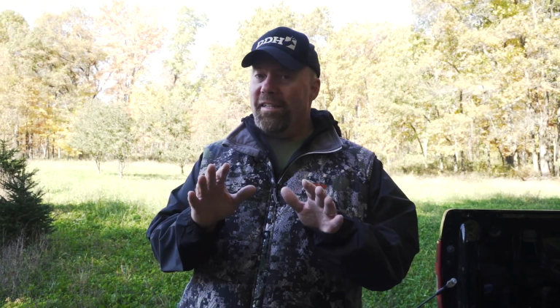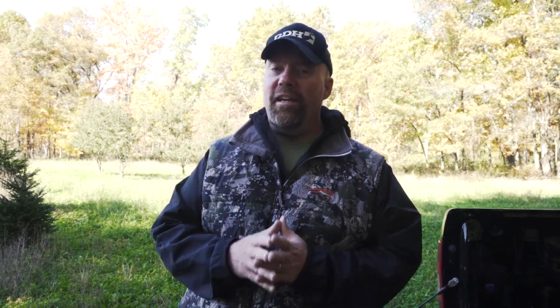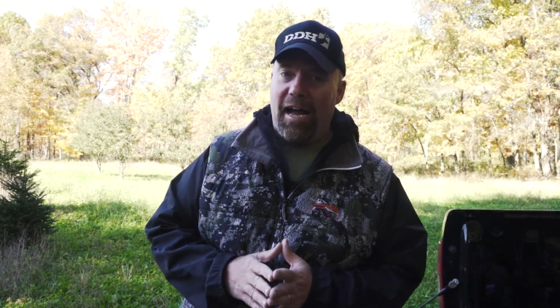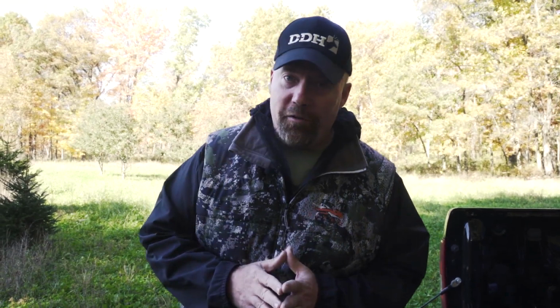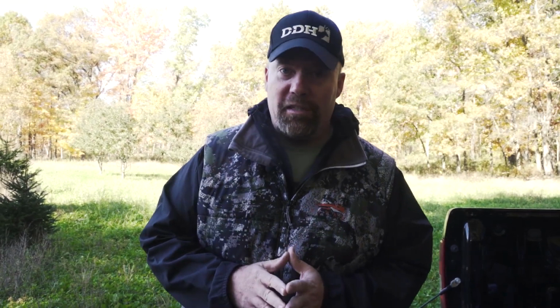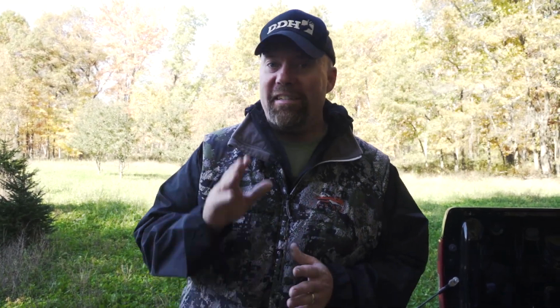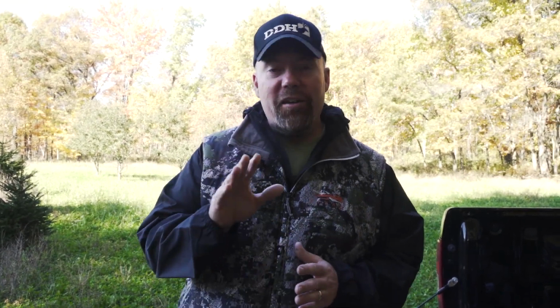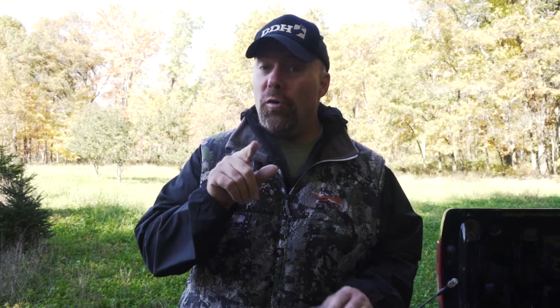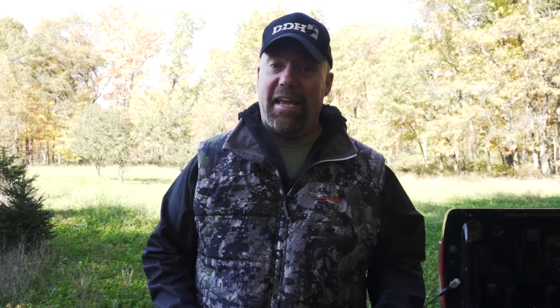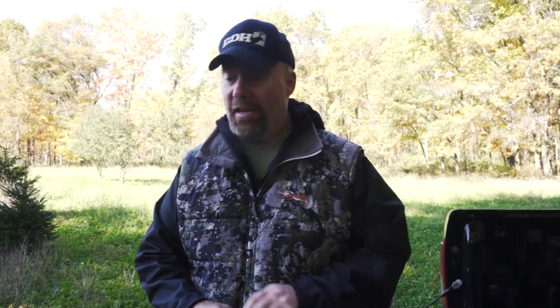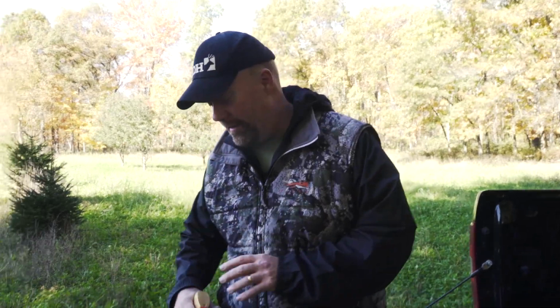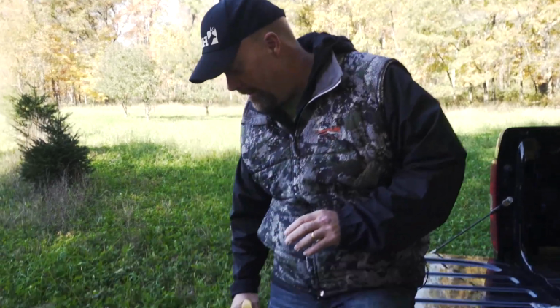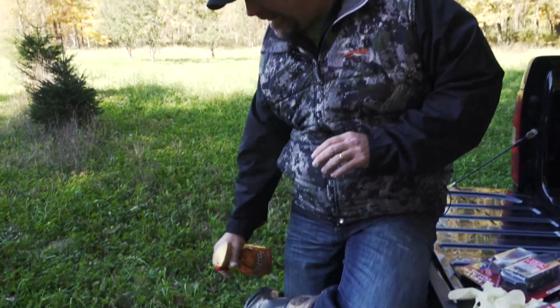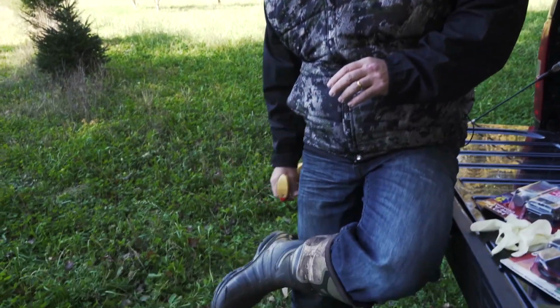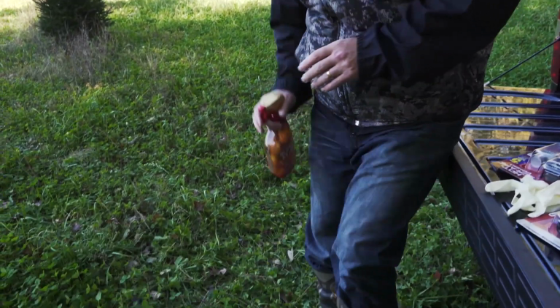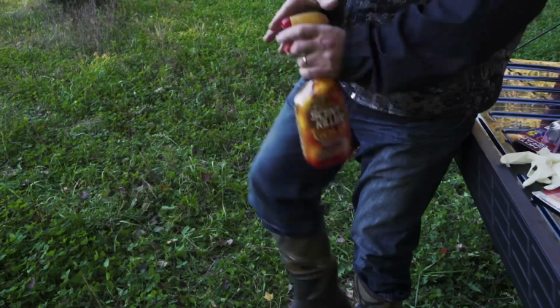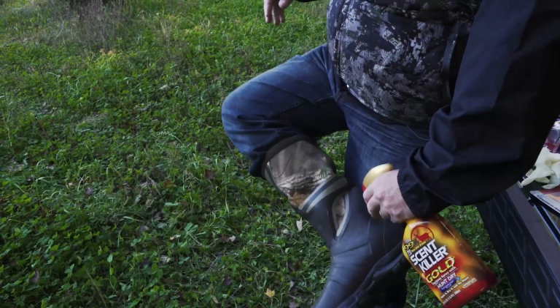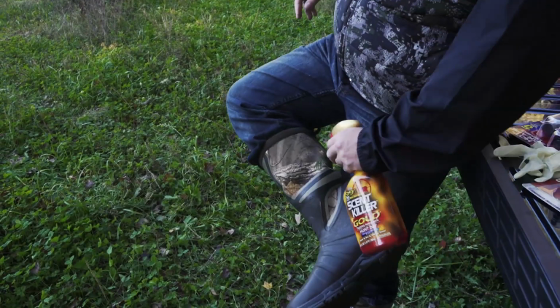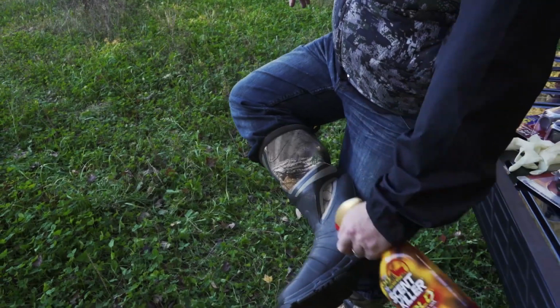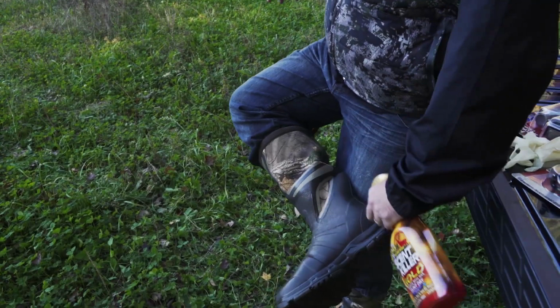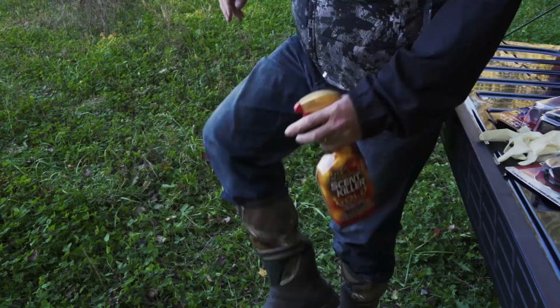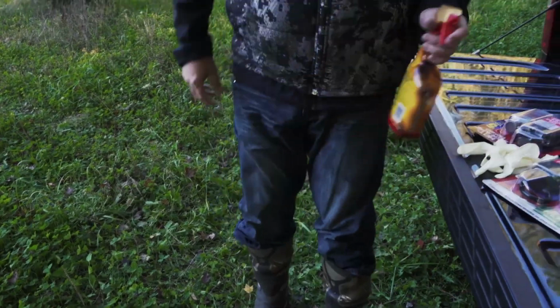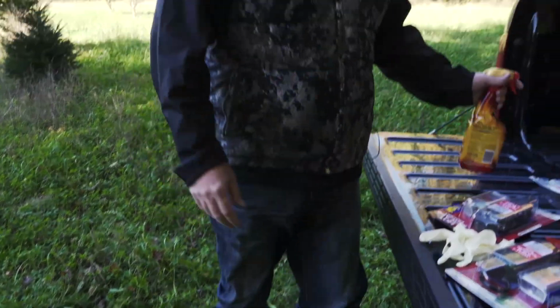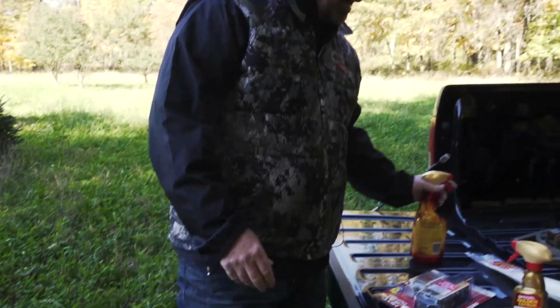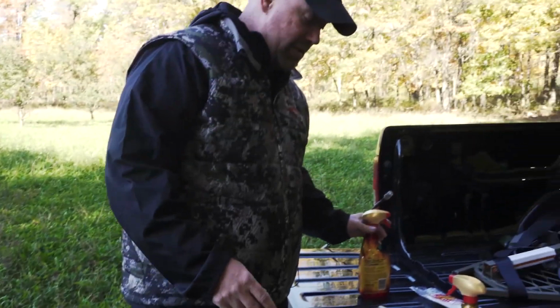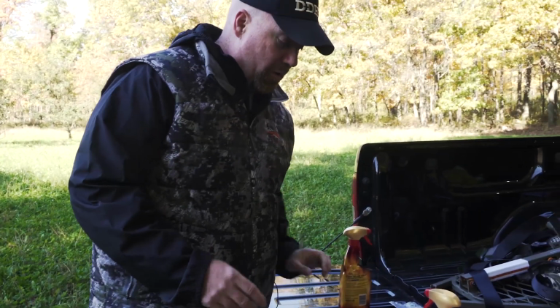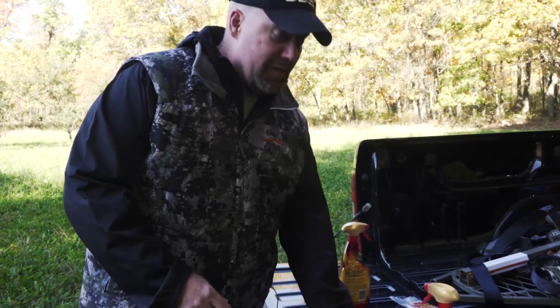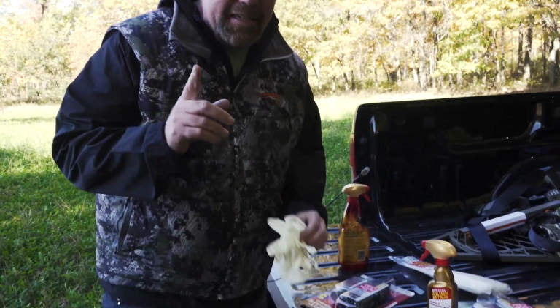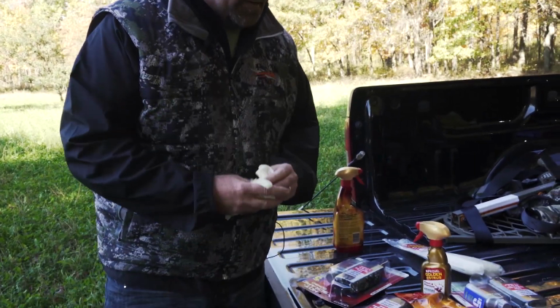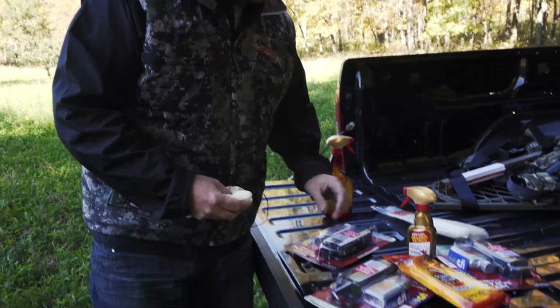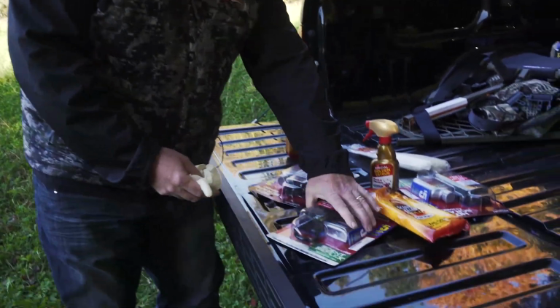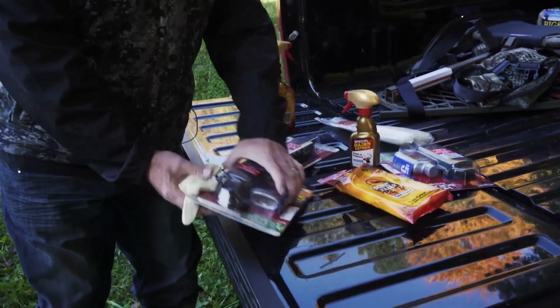Whitetails live and die by their noses. As a hunter, you can take advantage of this. It starts with a total scent control approach and ends with using deer scents to your advantage.